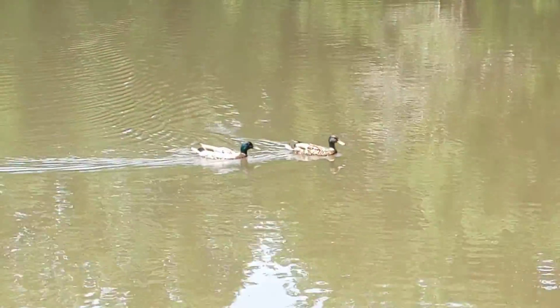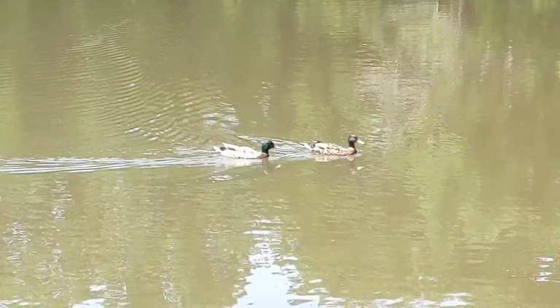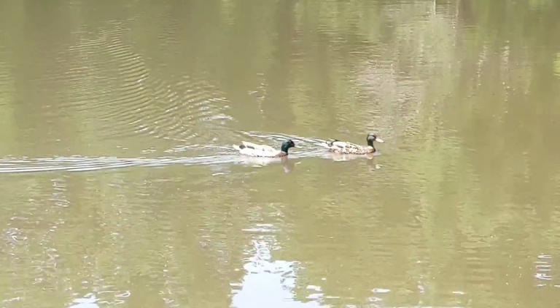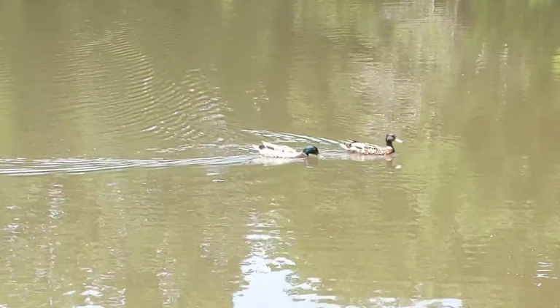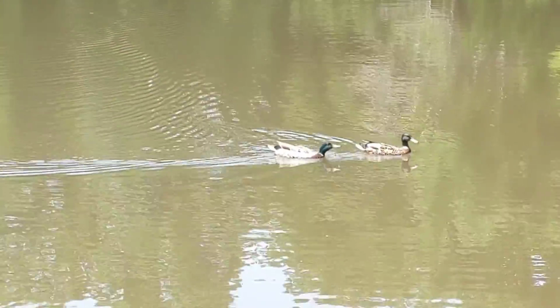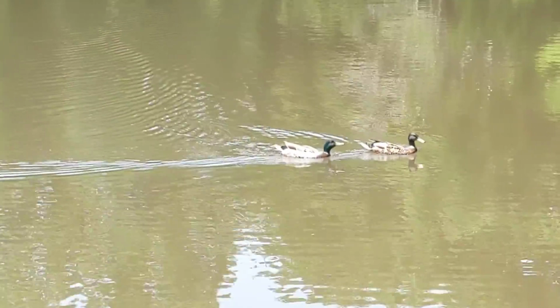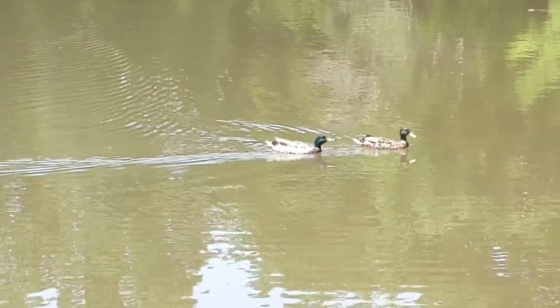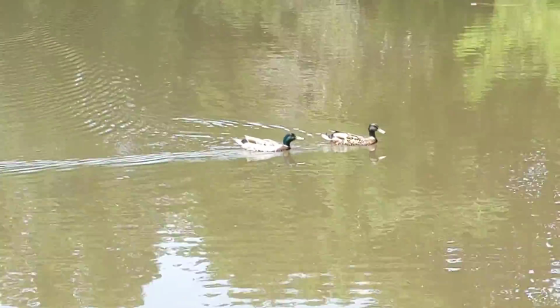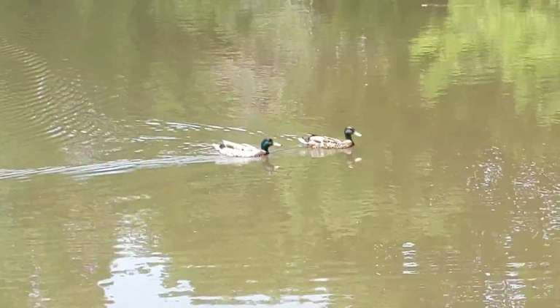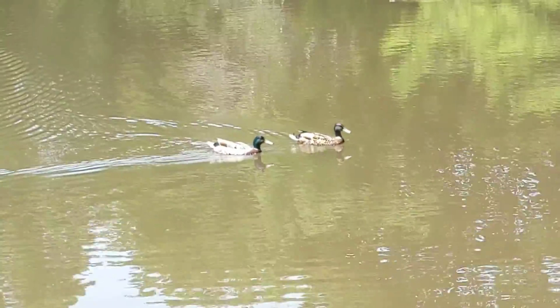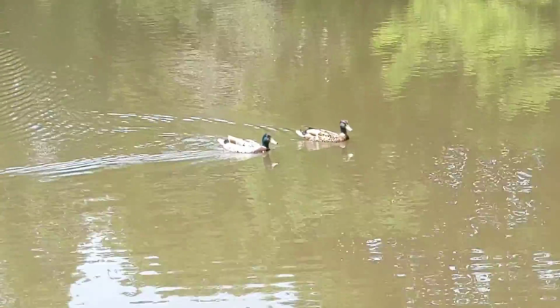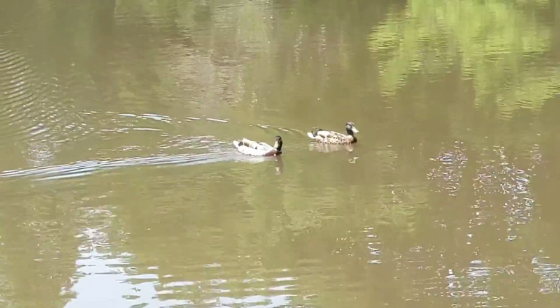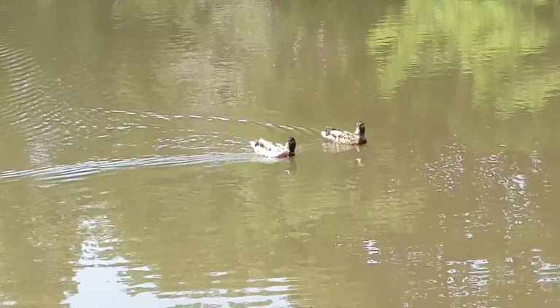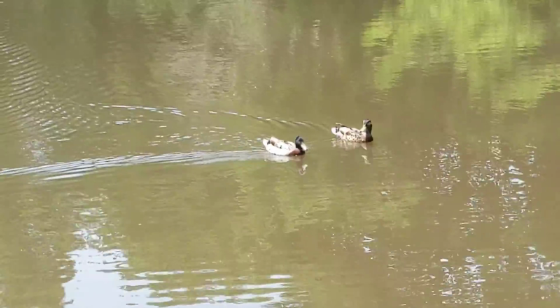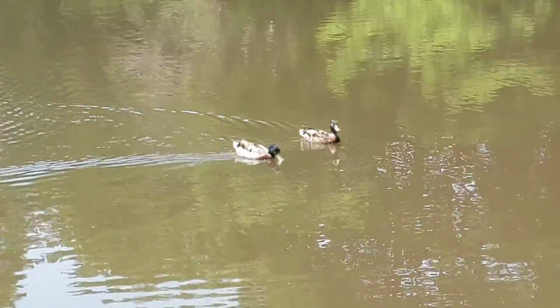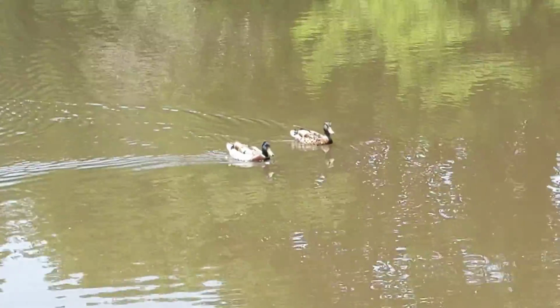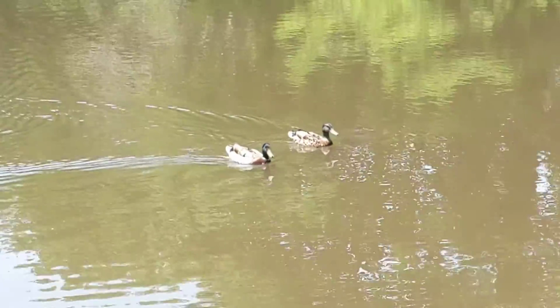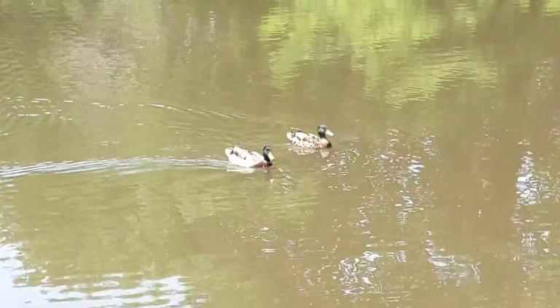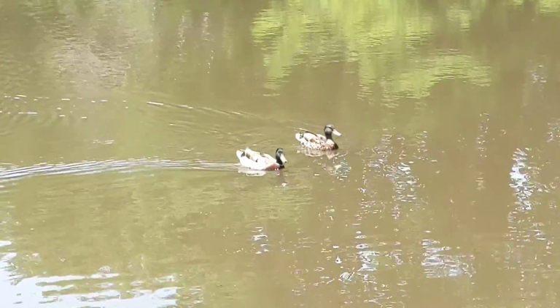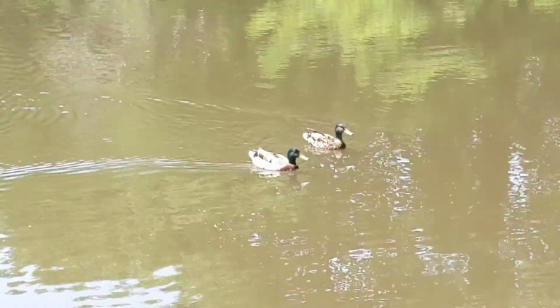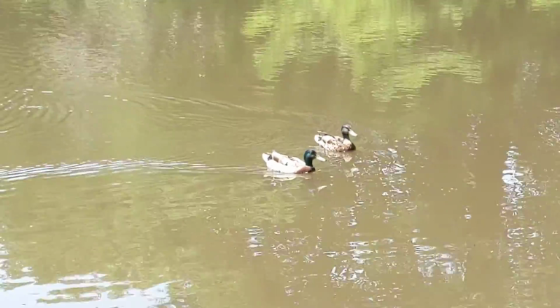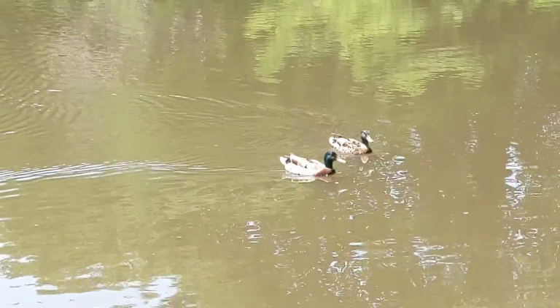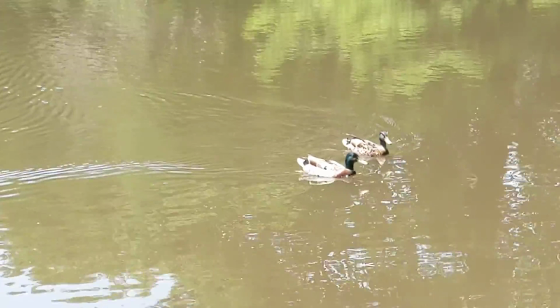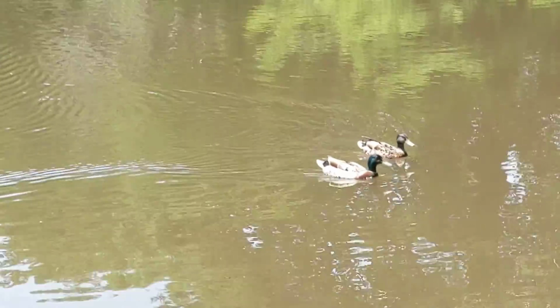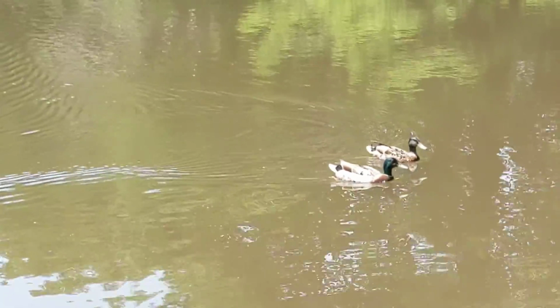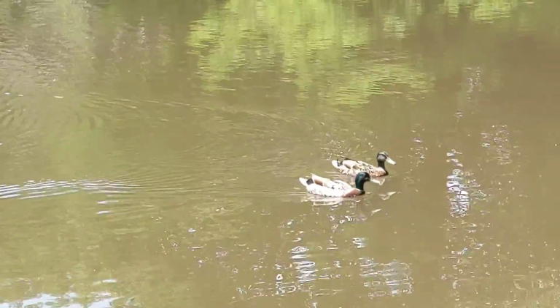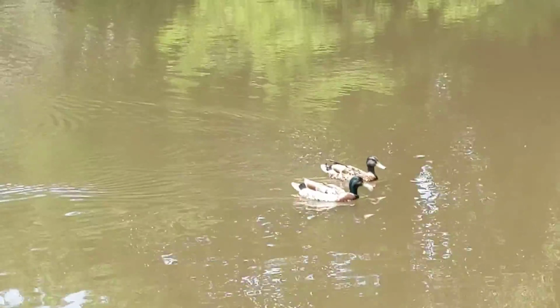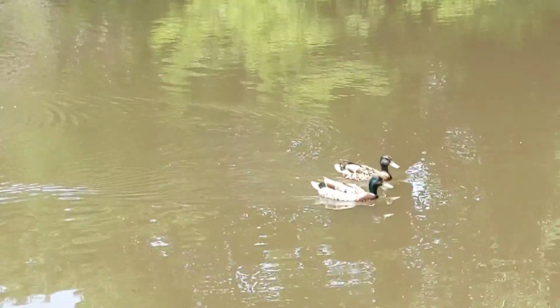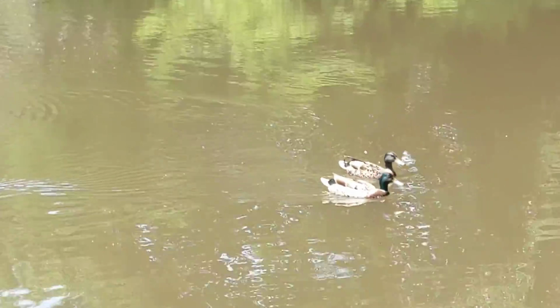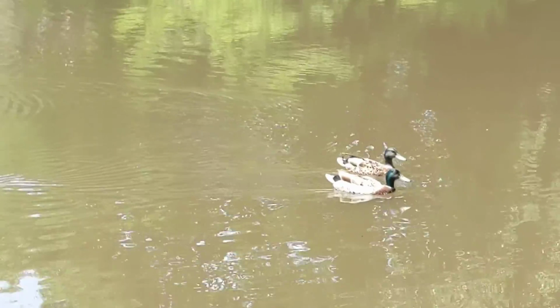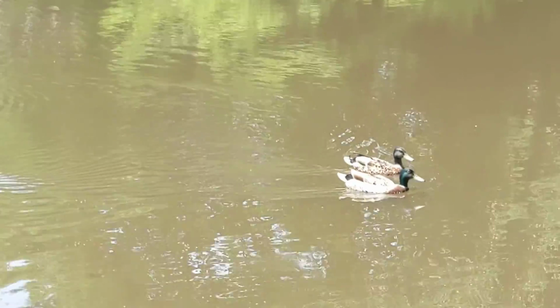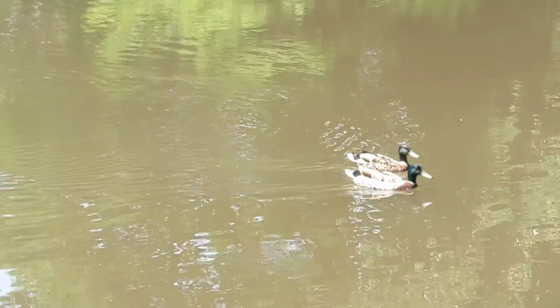Good afternoon everybody, this is Karen Martz. Okay, look — we have a mallard duck, male on the left, he's got the green head, mallard duck, and then the female's next to it. How cute.